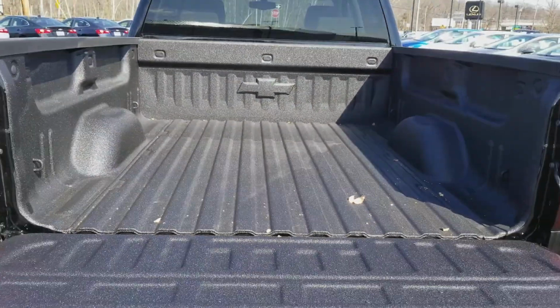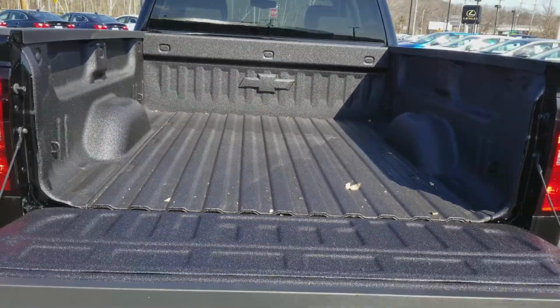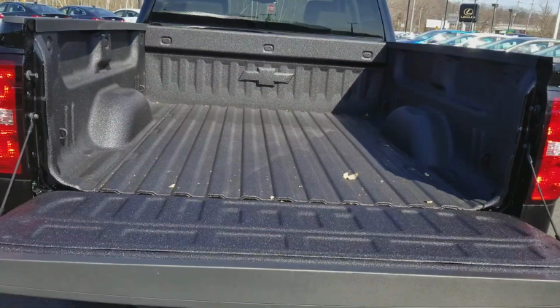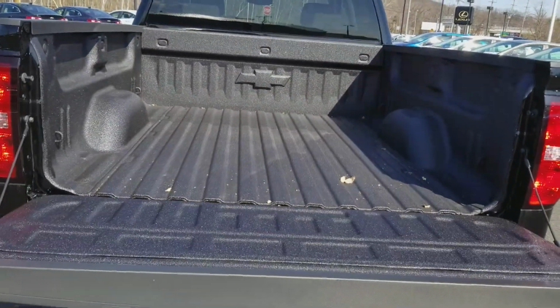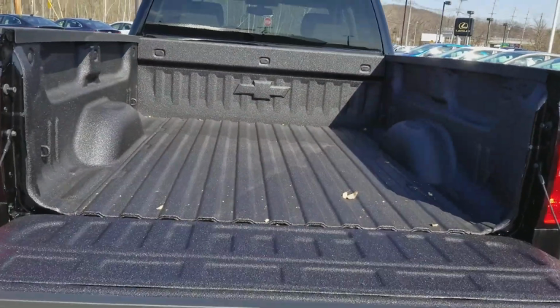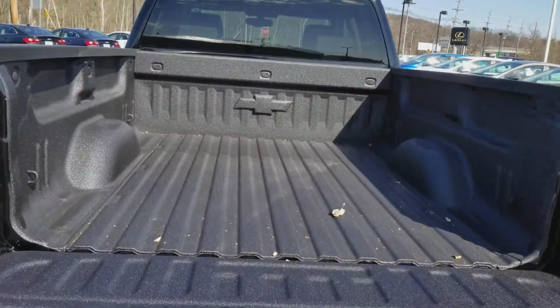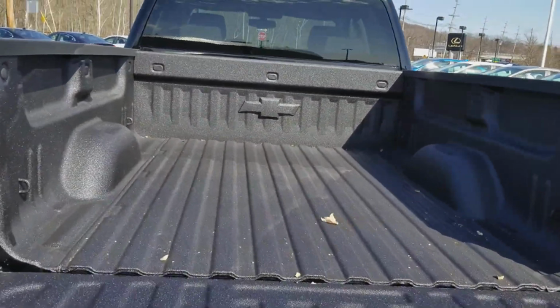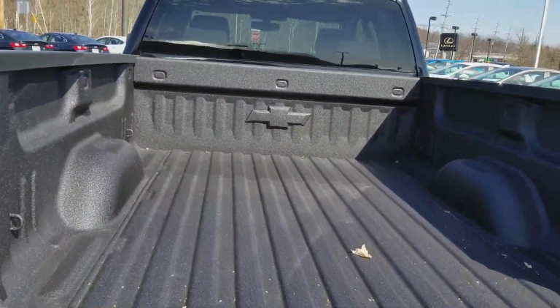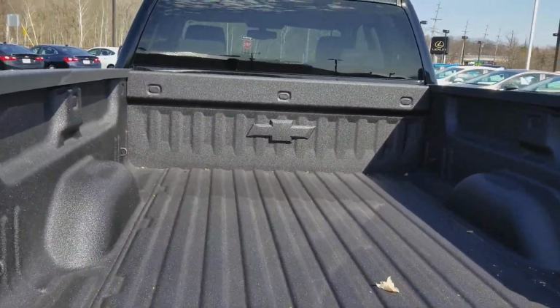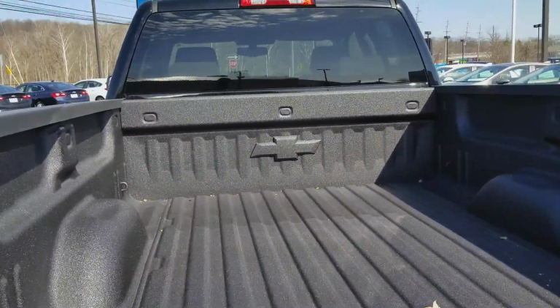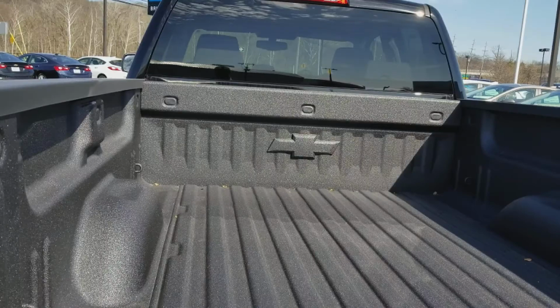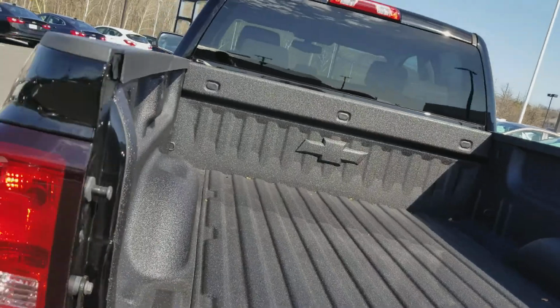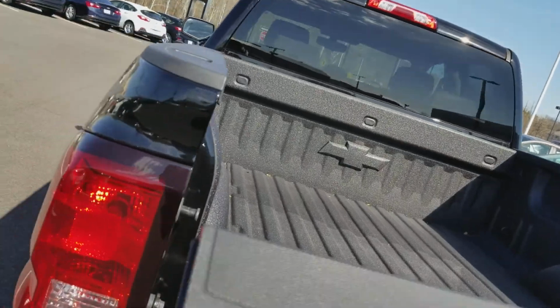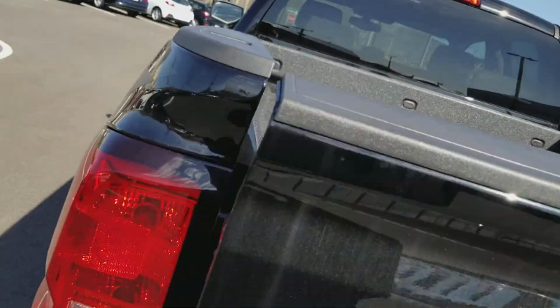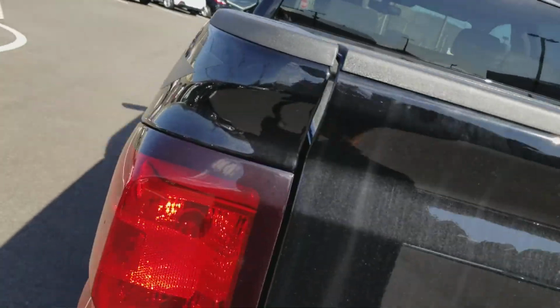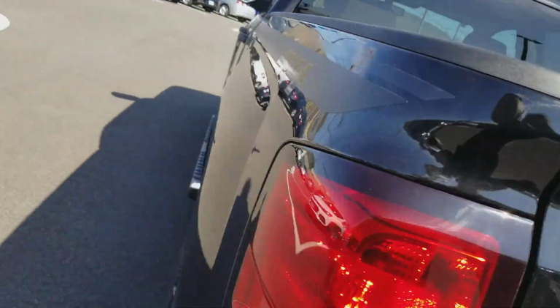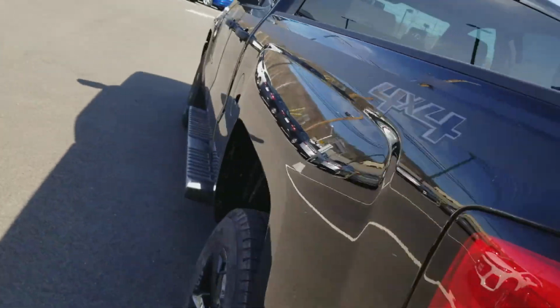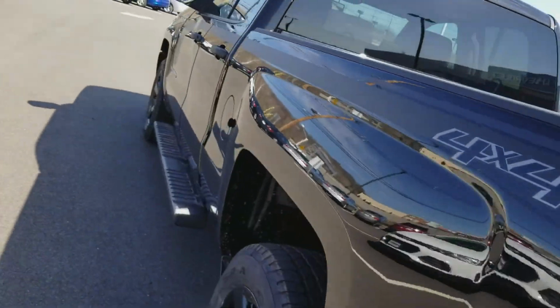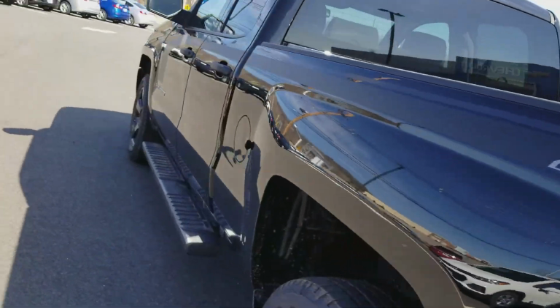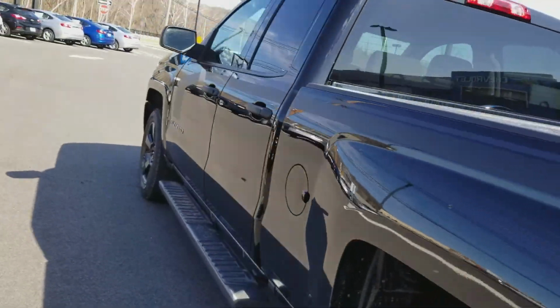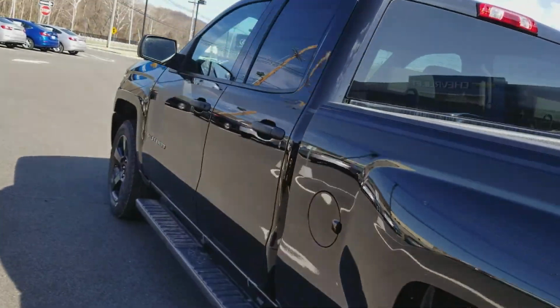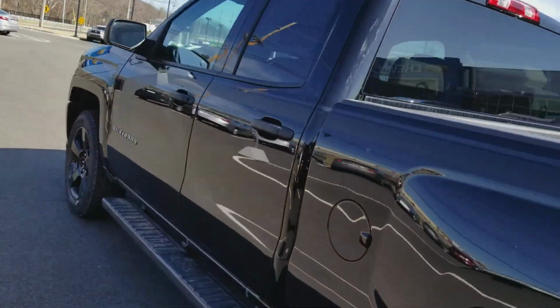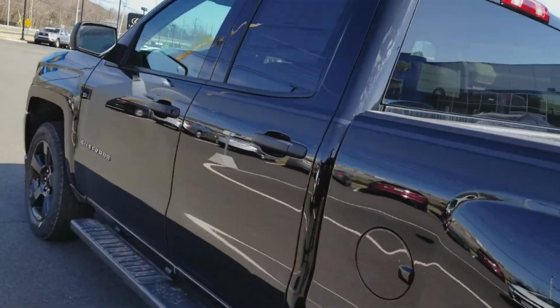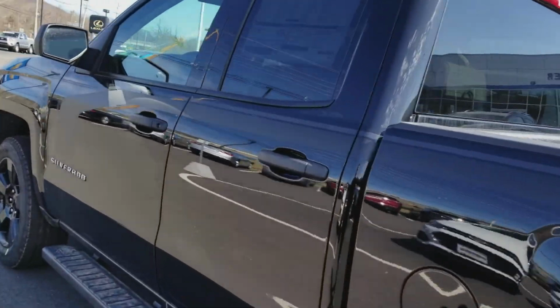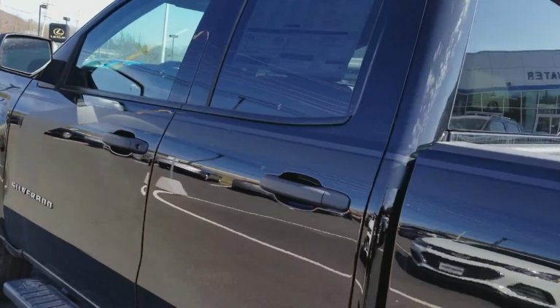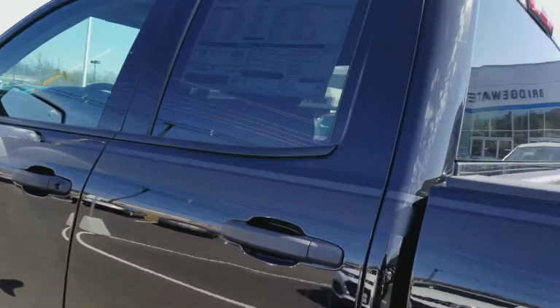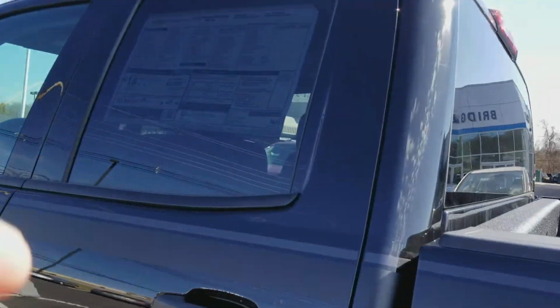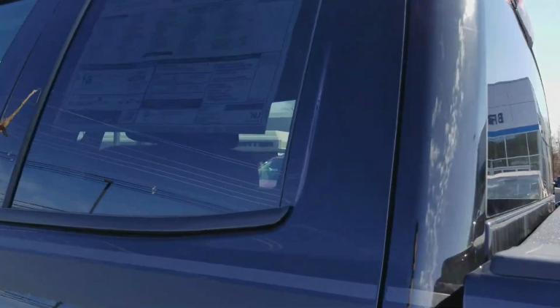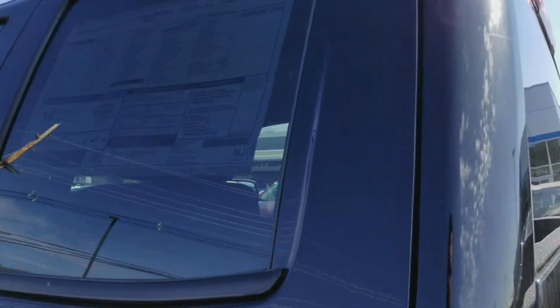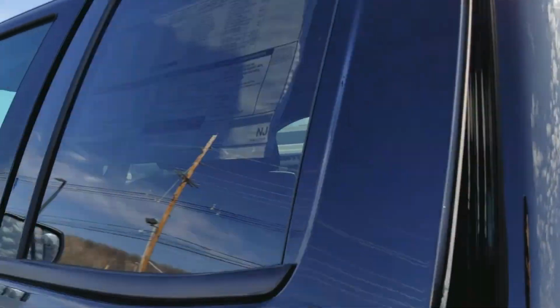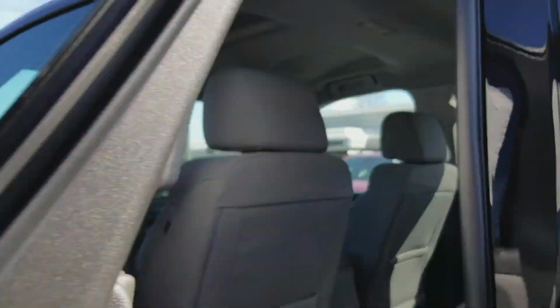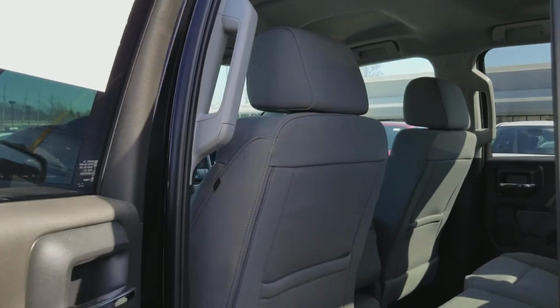Very nice bed, fitting whatever you need to. It is the double cab, like you asked.